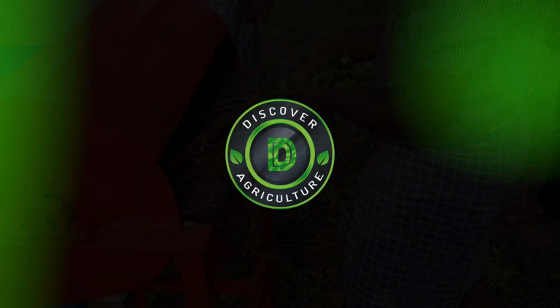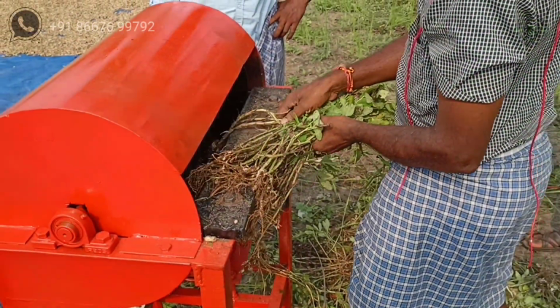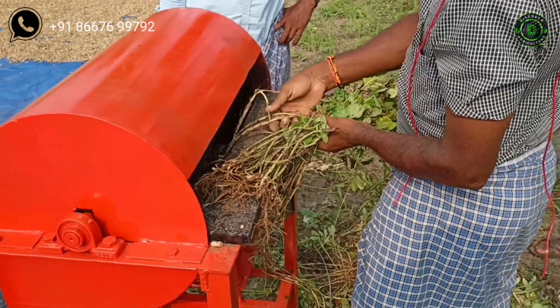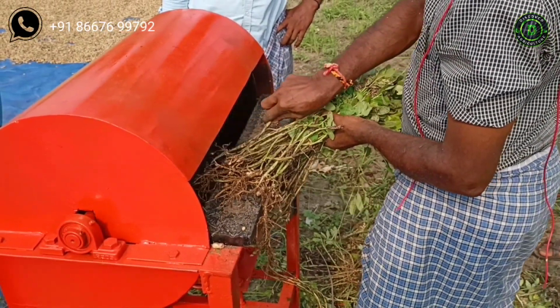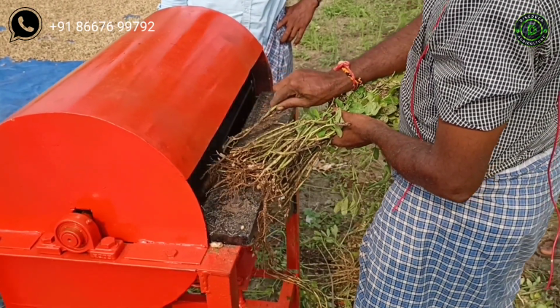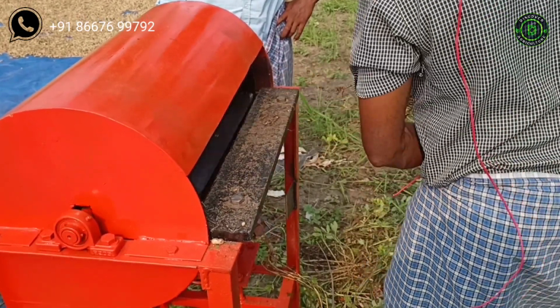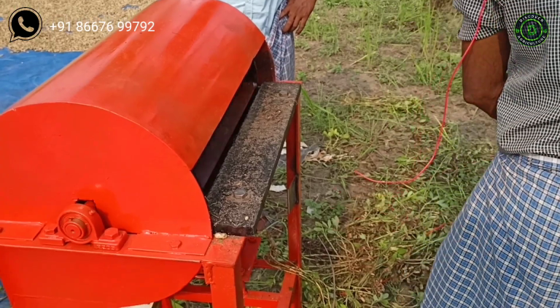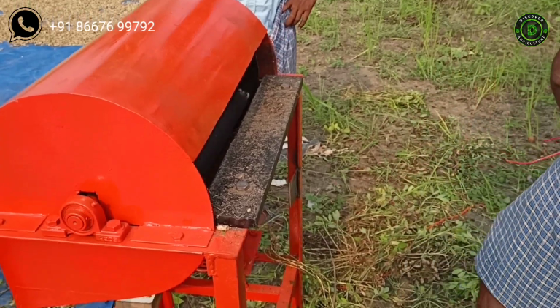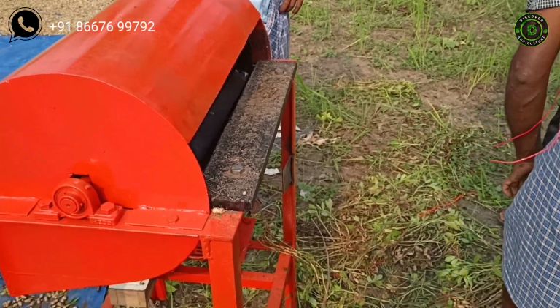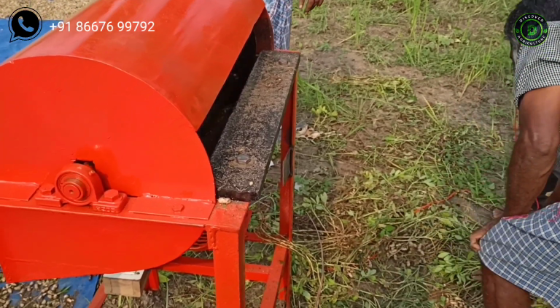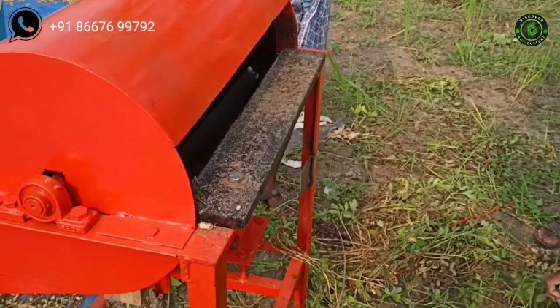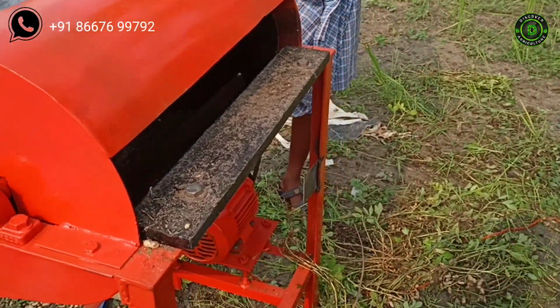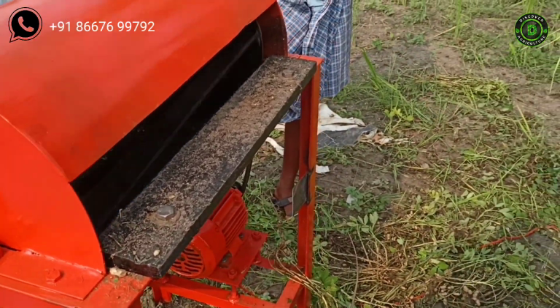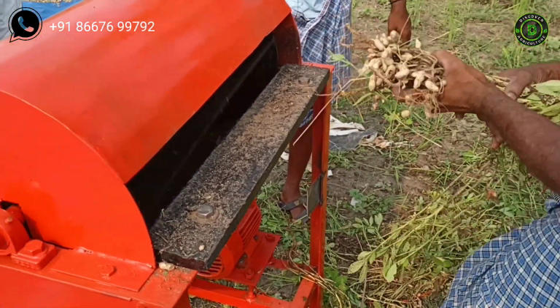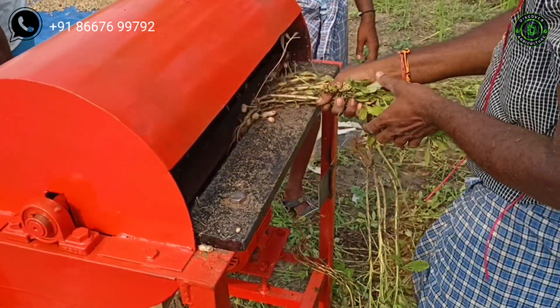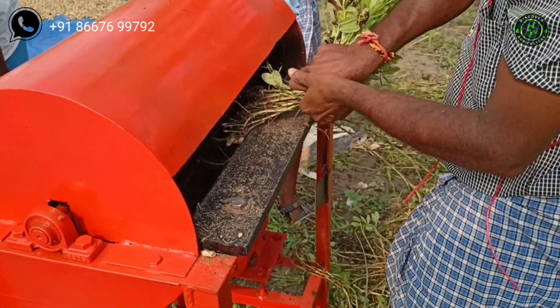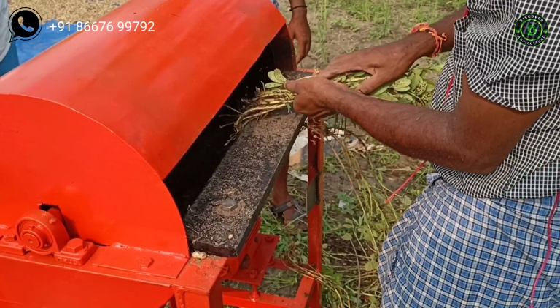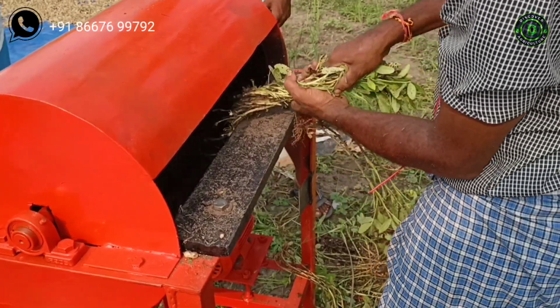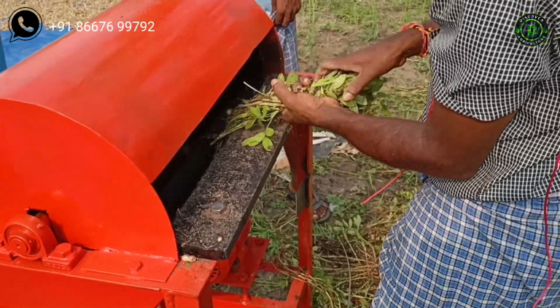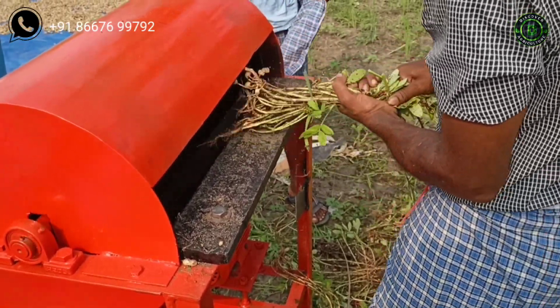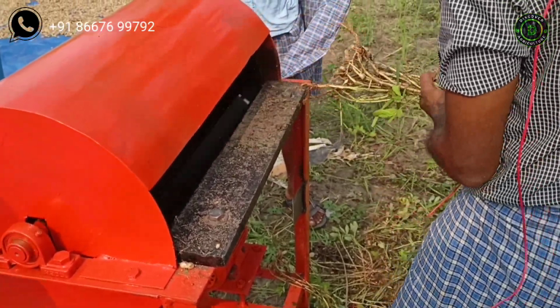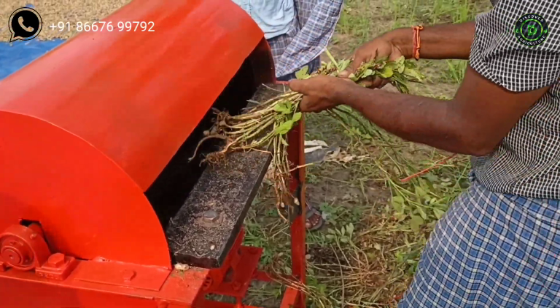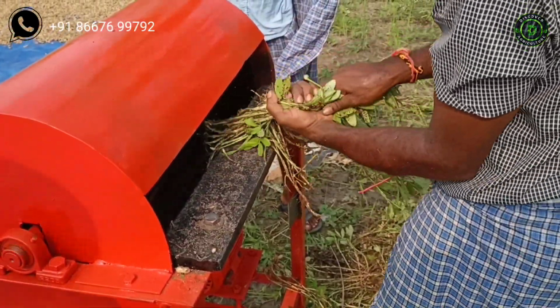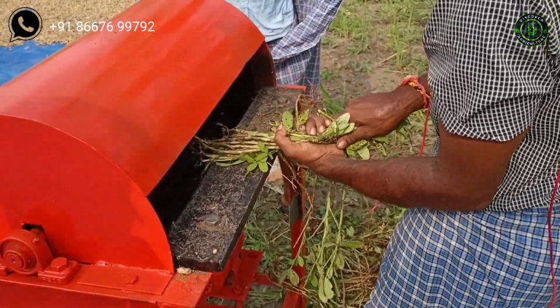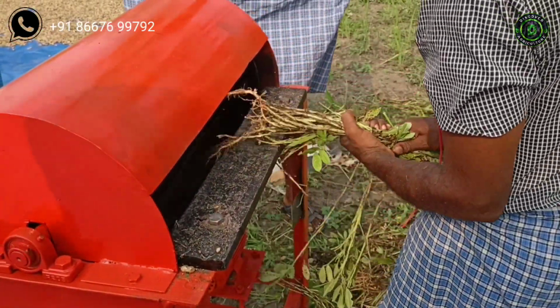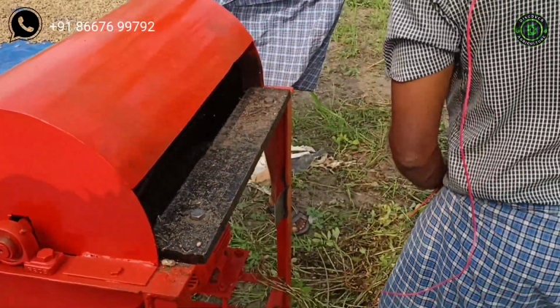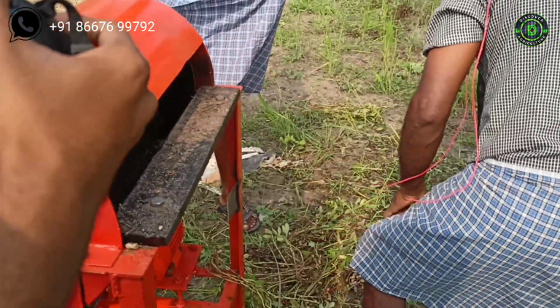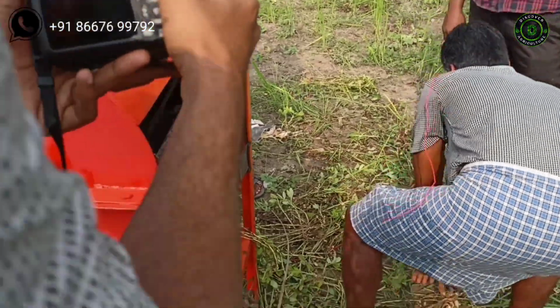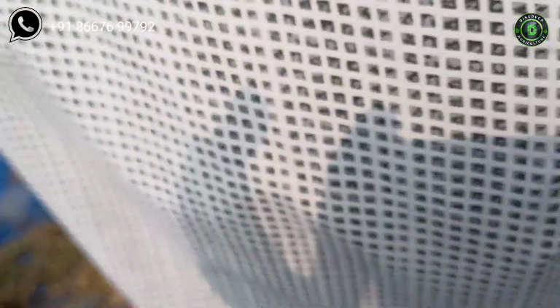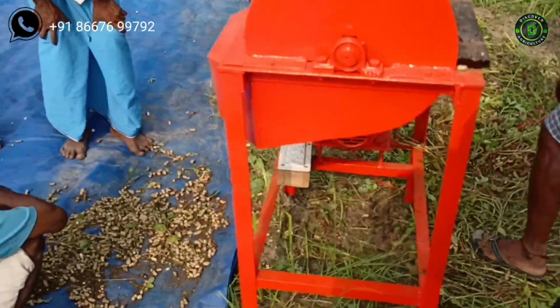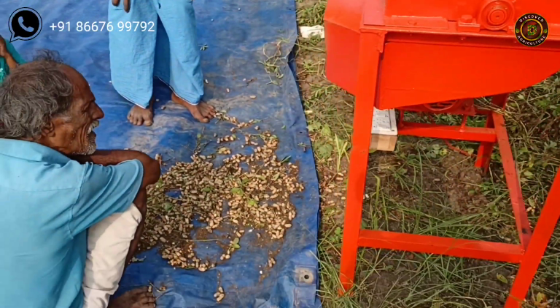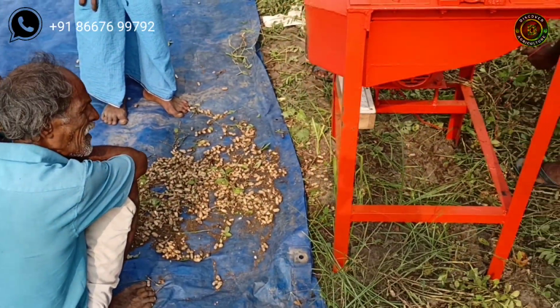Hi friends, welcome to Discover Agriculture YouTube channel. If you're not subscribed yet, please subscribe now. This is the peanut separating machine, which separates peanut from plant. Normally, peanut separation was handled manually by workers, which takes much more time.